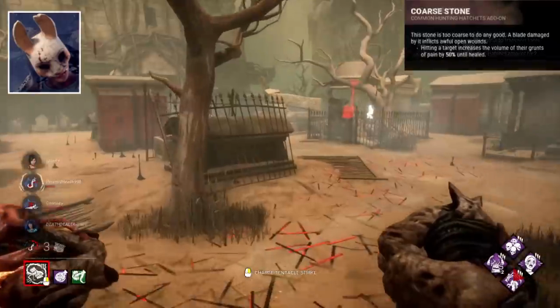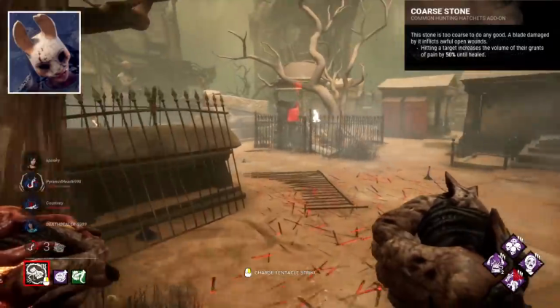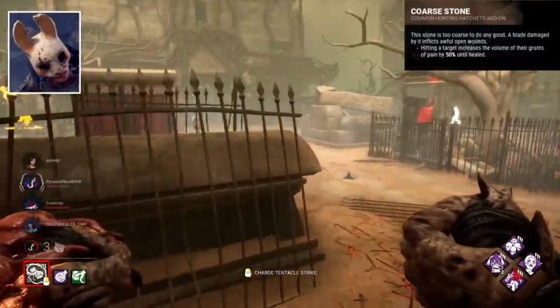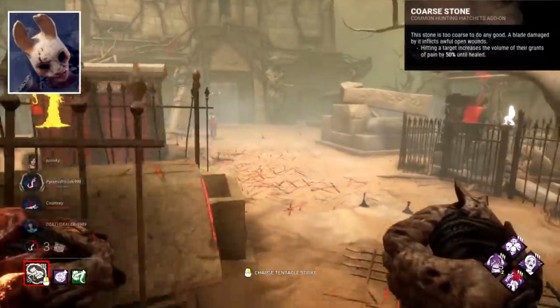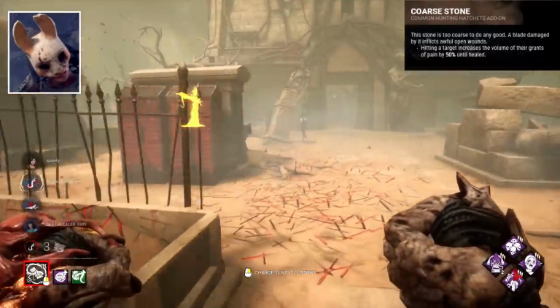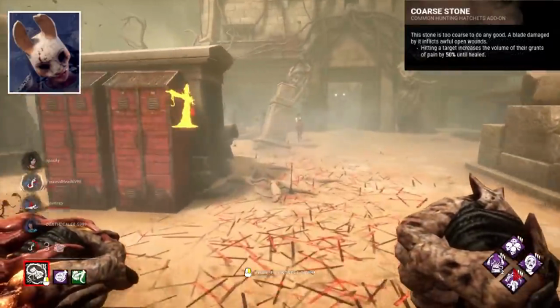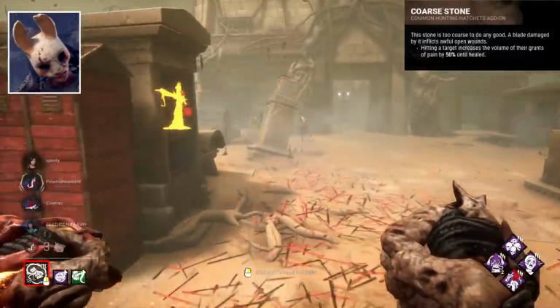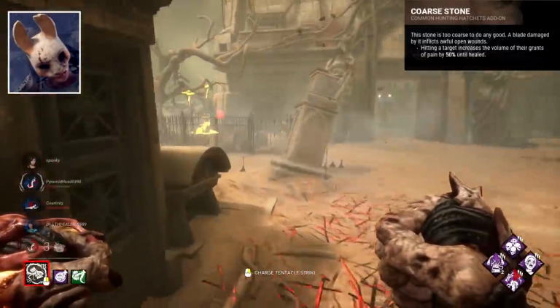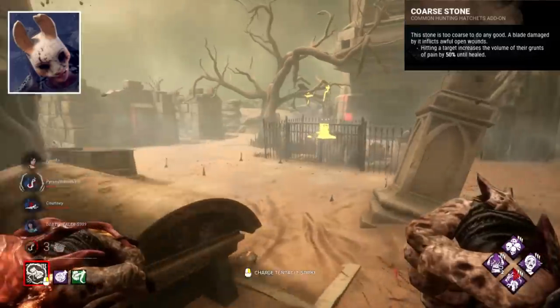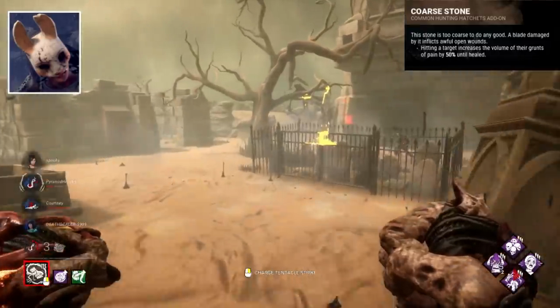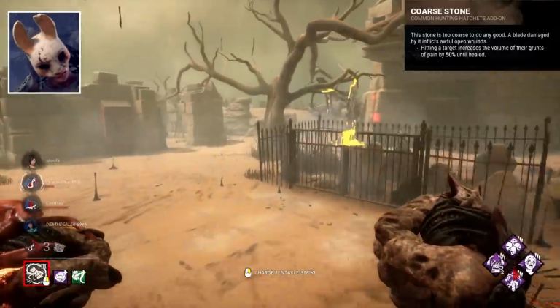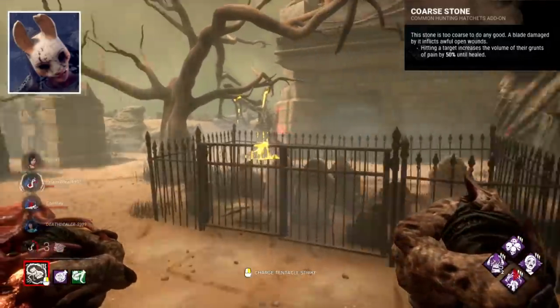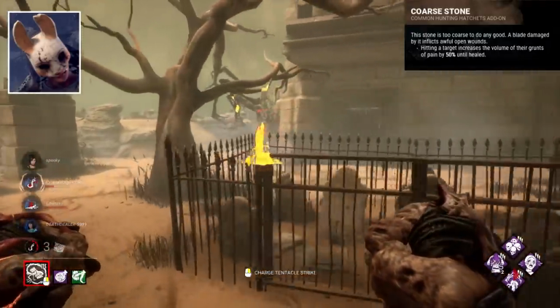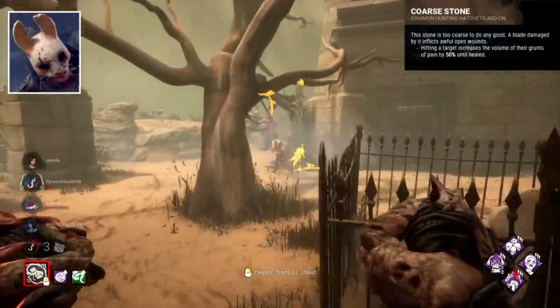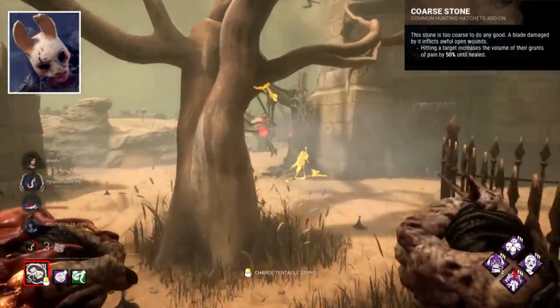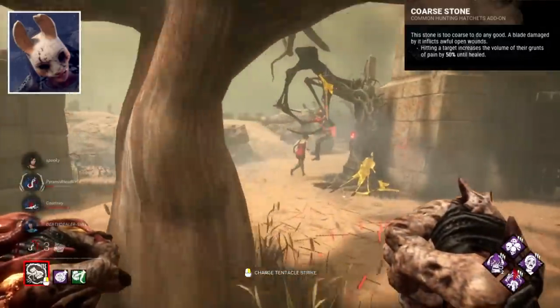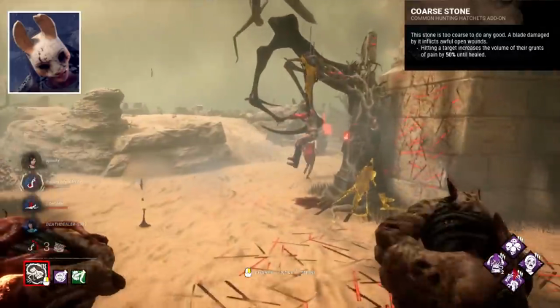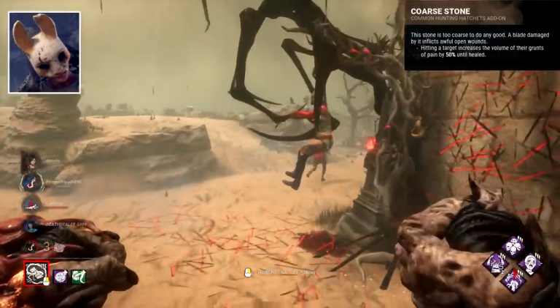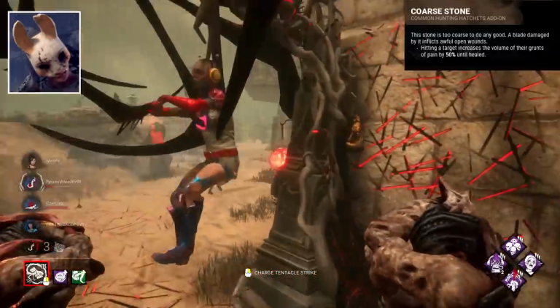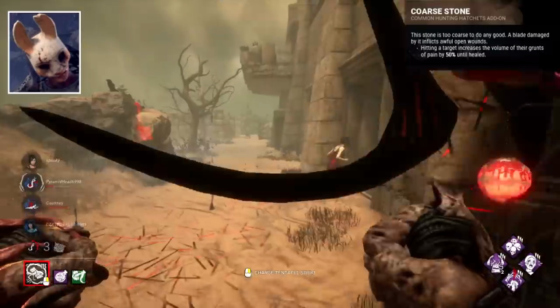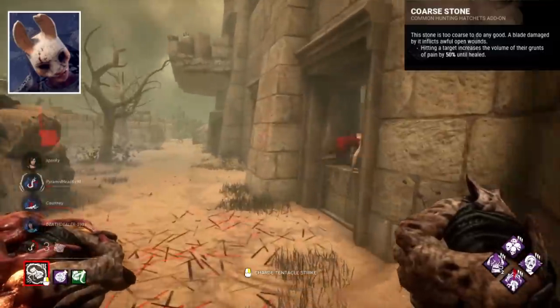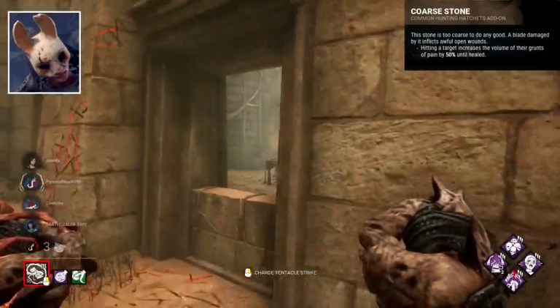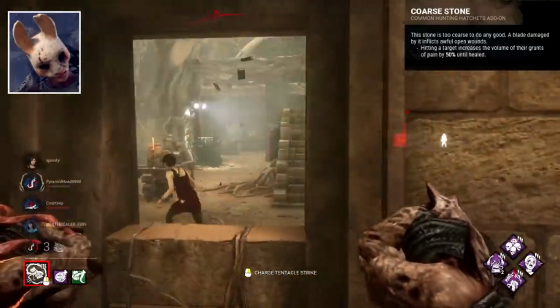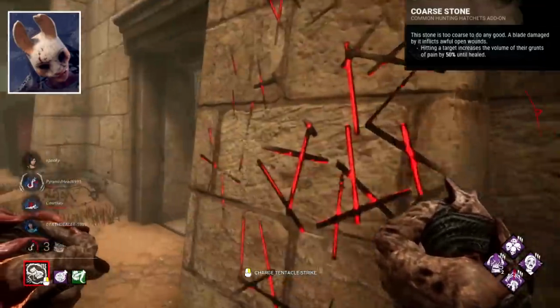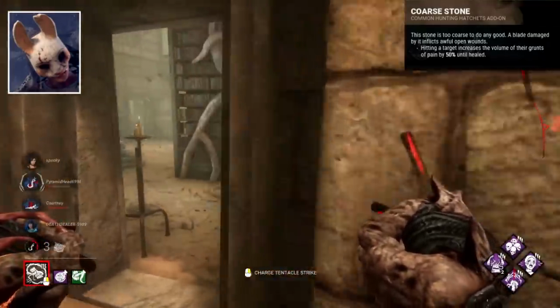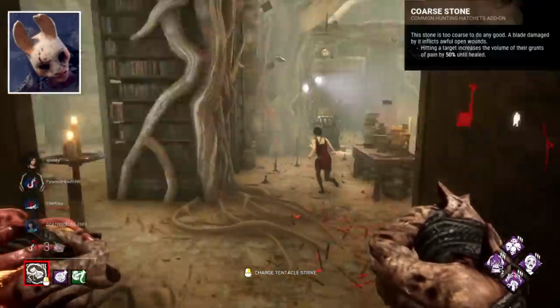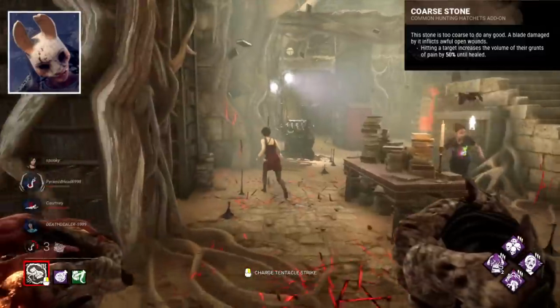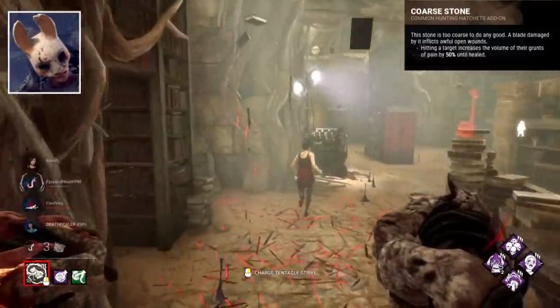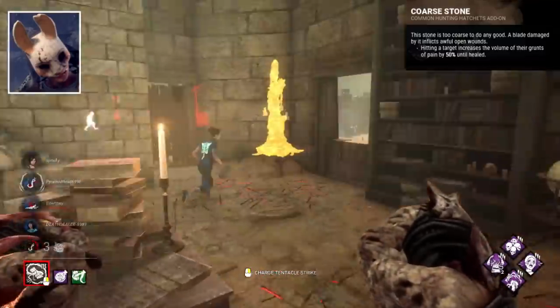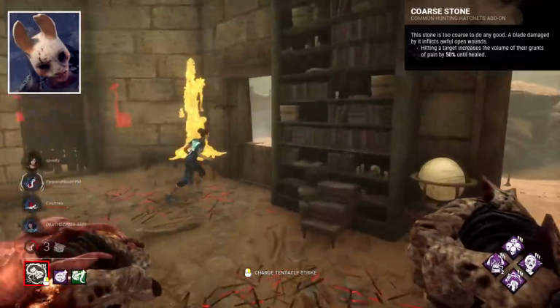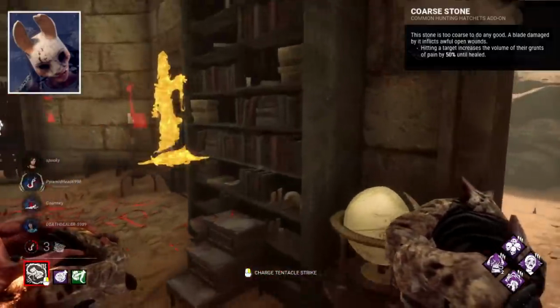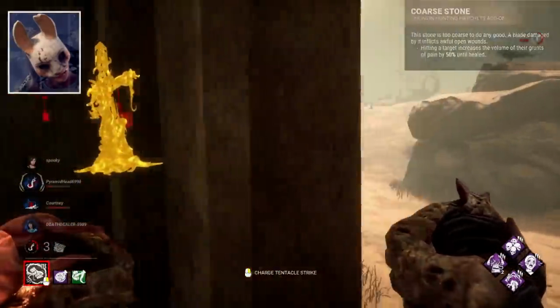Core Stone is her weakest, making survivors hit by a hatchet have louder grunts of pain. Super weird add-on, and not too helpful, as you're going to be attacking at range most of the time, when injured noises don't matter as much.